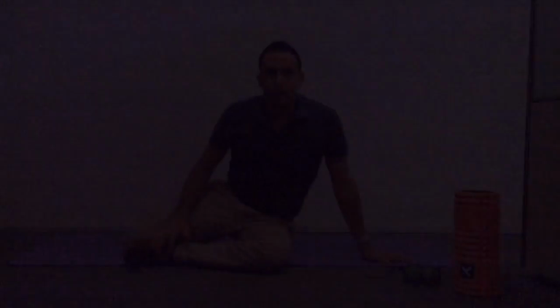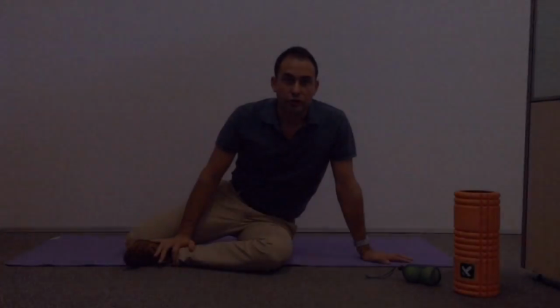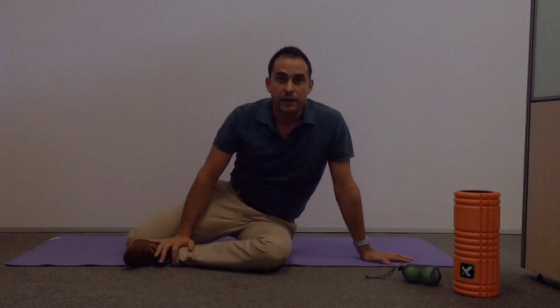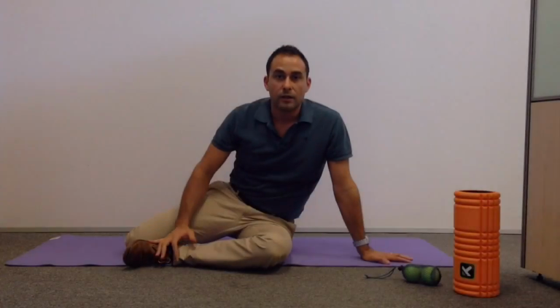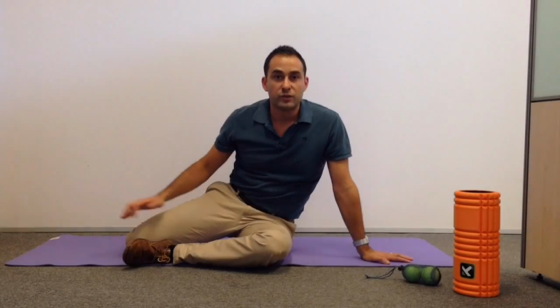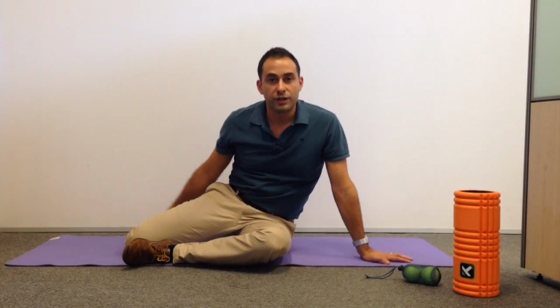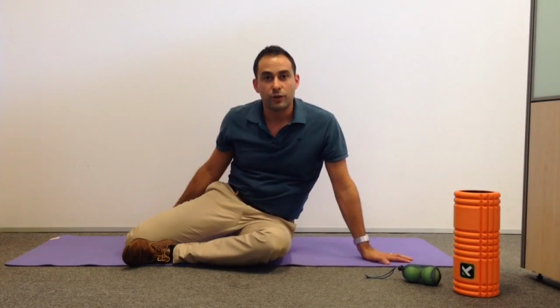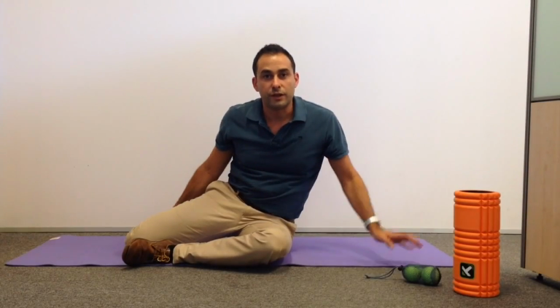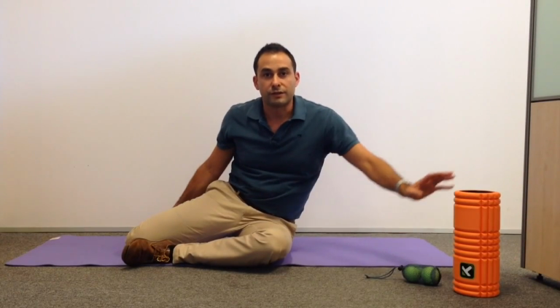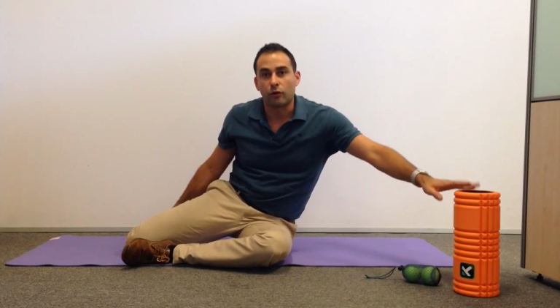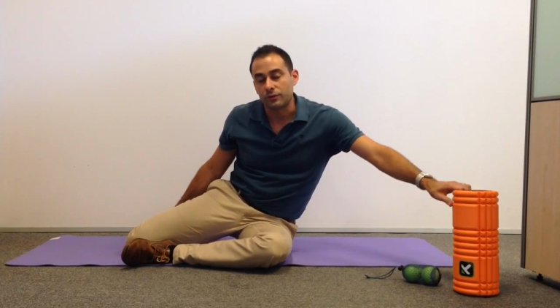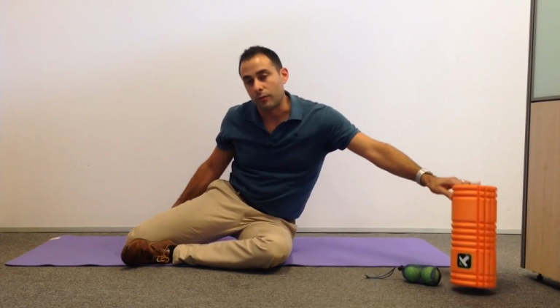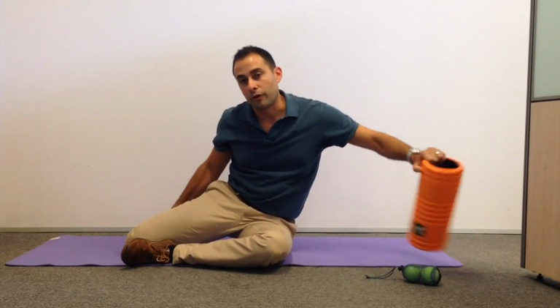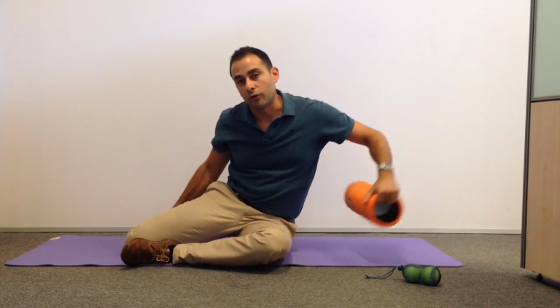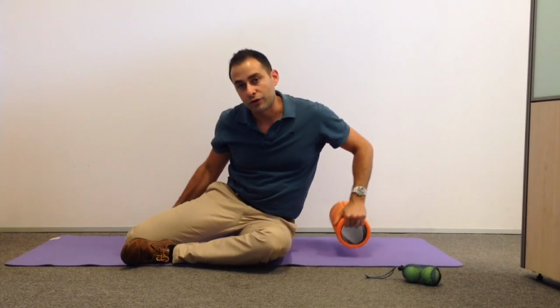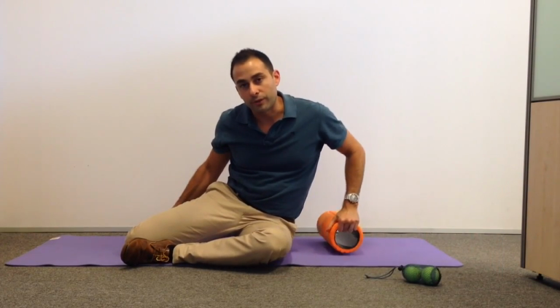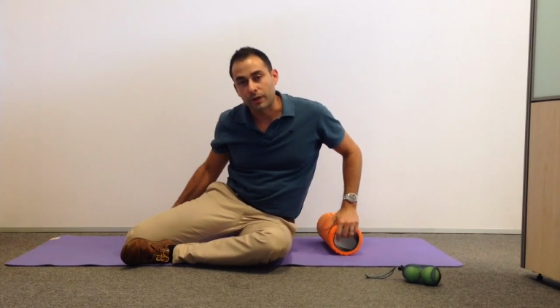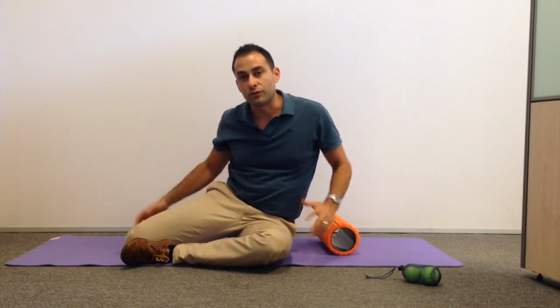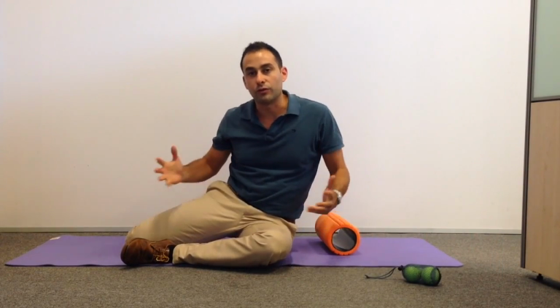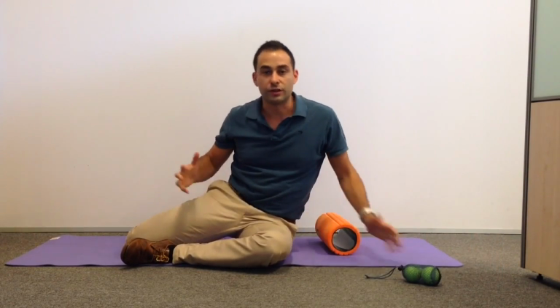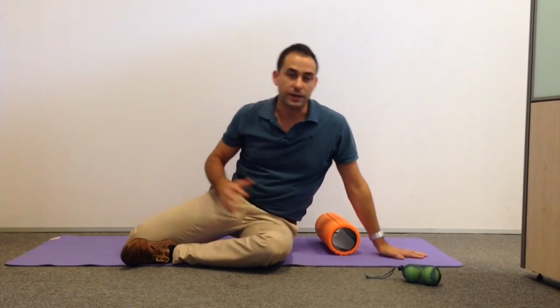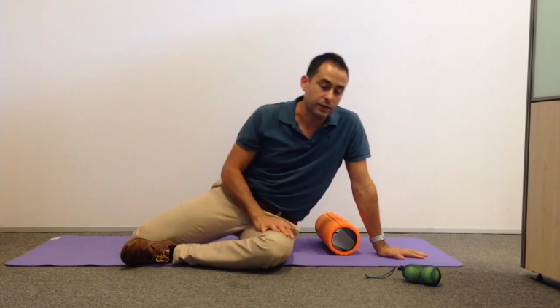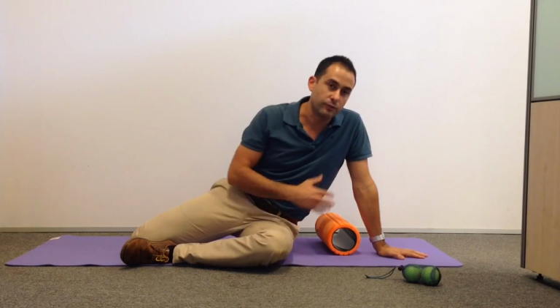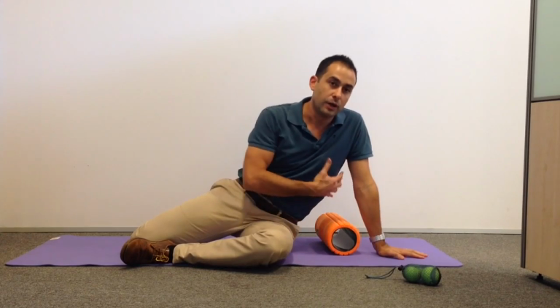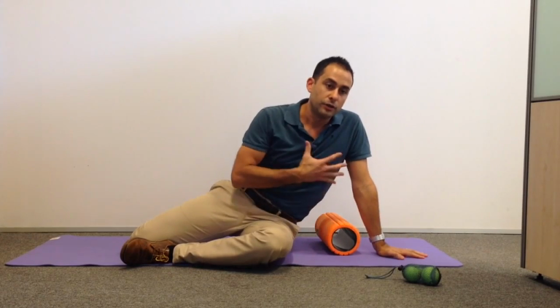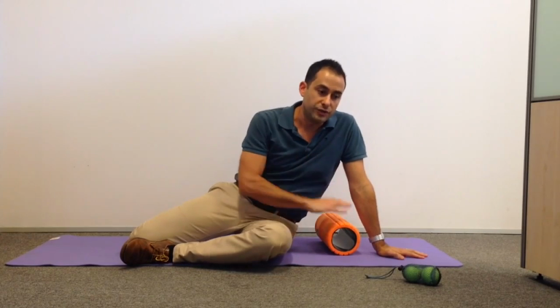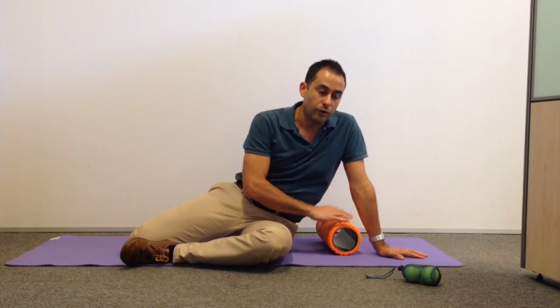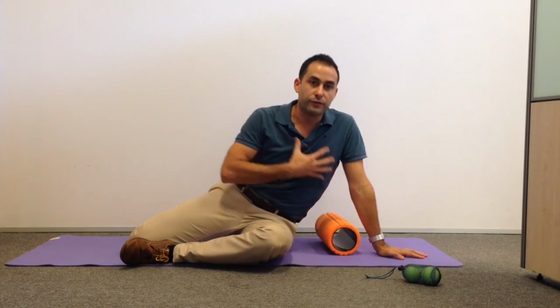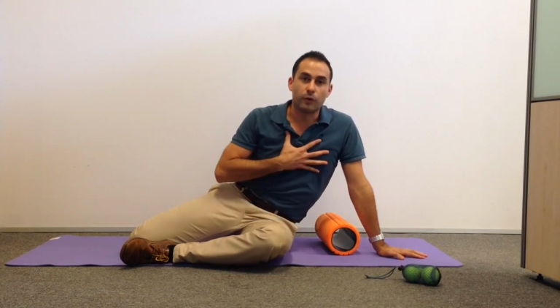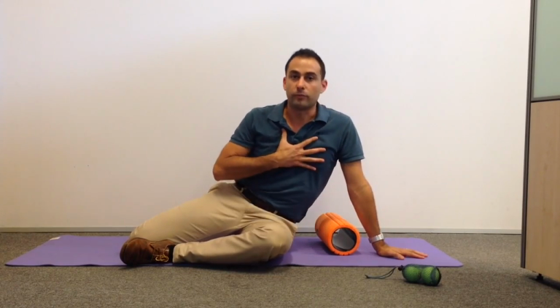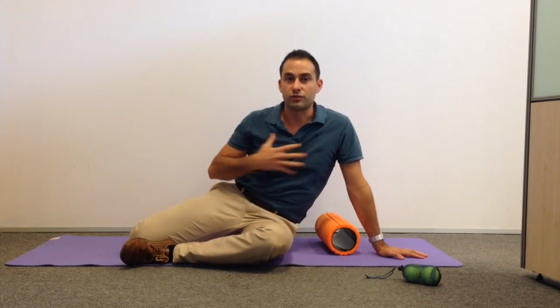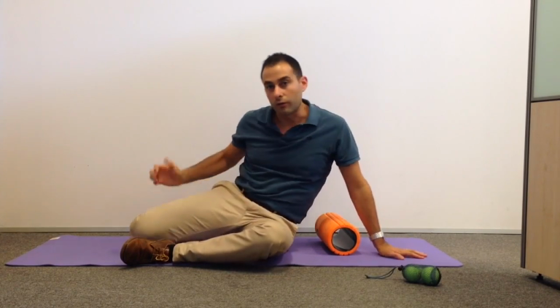It's Dr. Pat here. I'm just putting together a quick video as a follow-up to my foam roller workshop, to make sure you're all using the correct technique when using the roller for spinal and postural health.